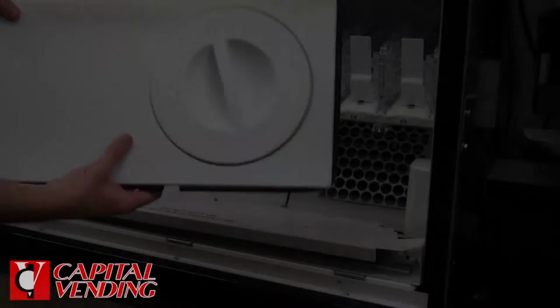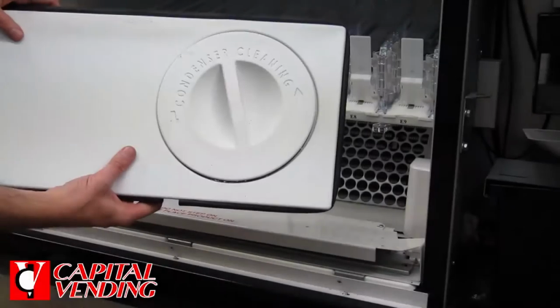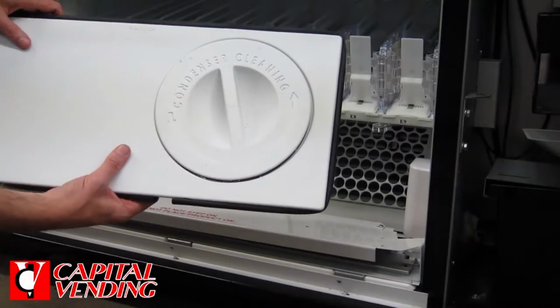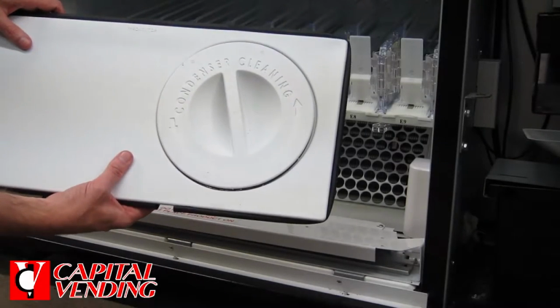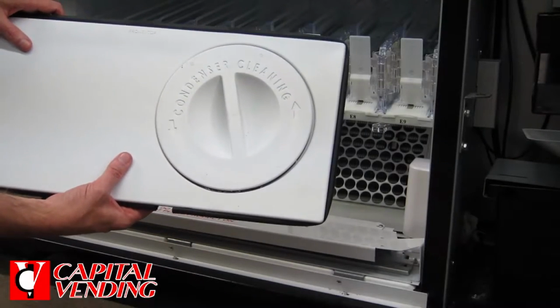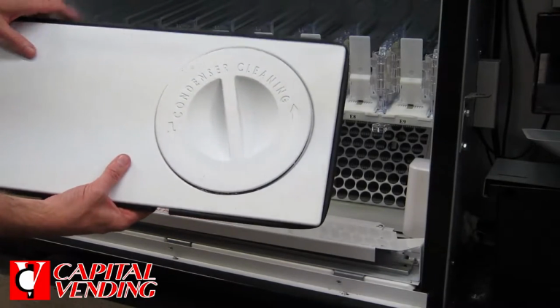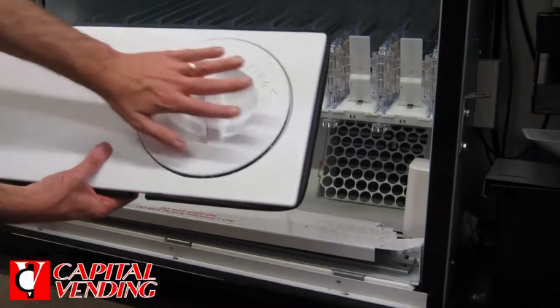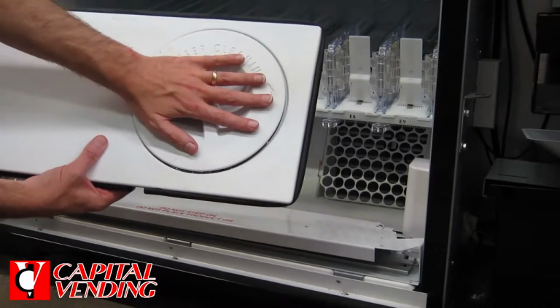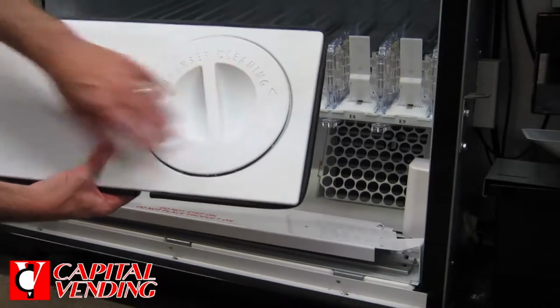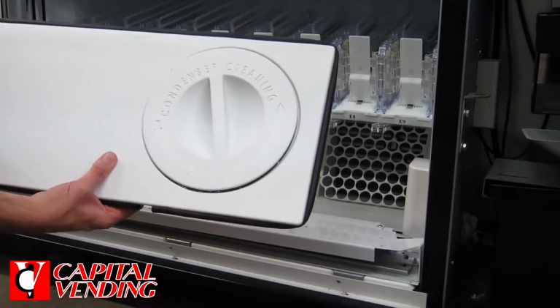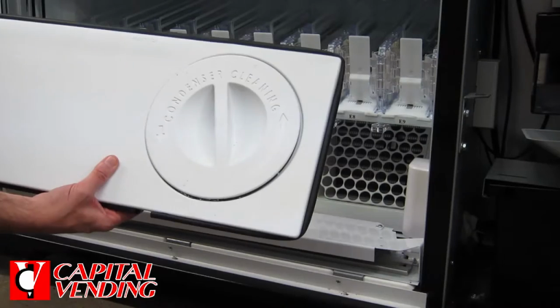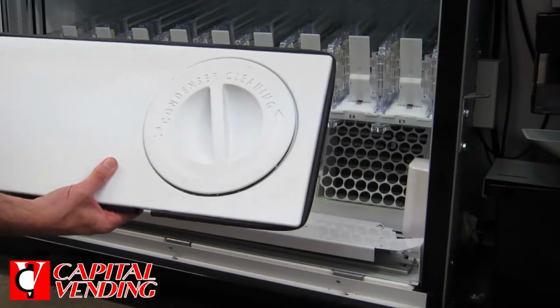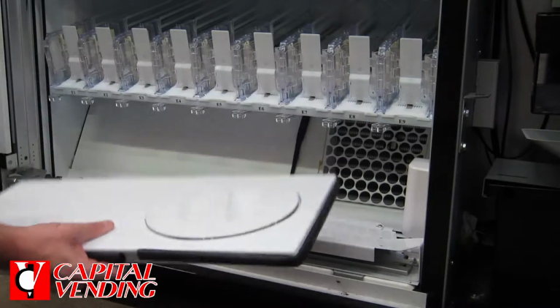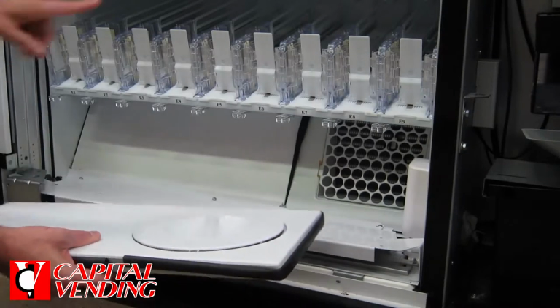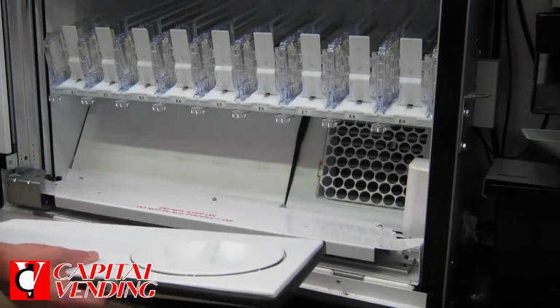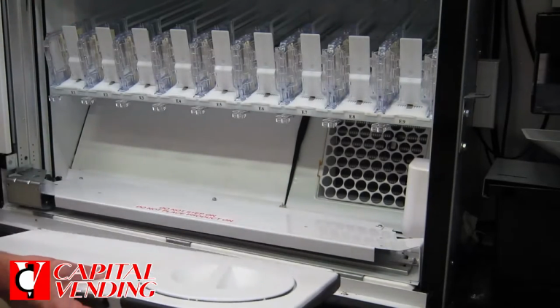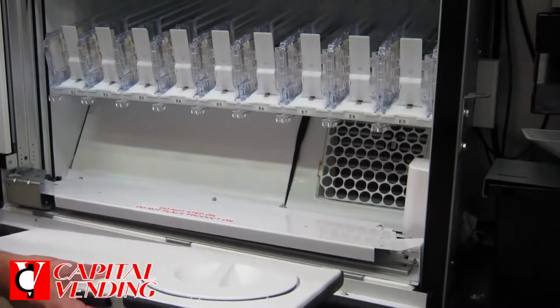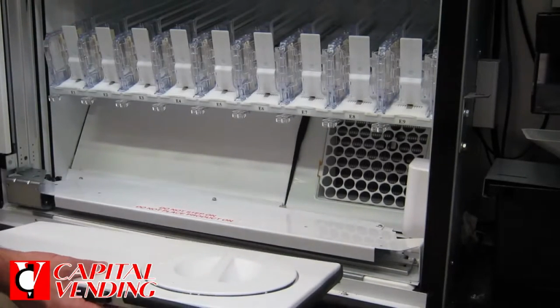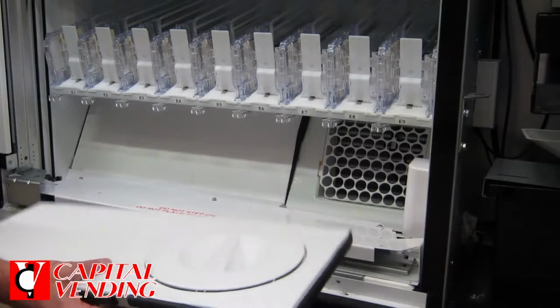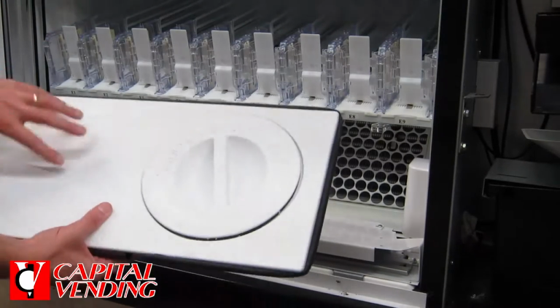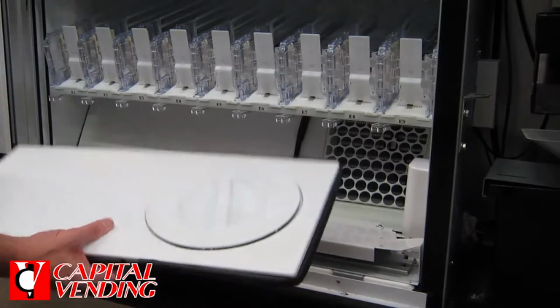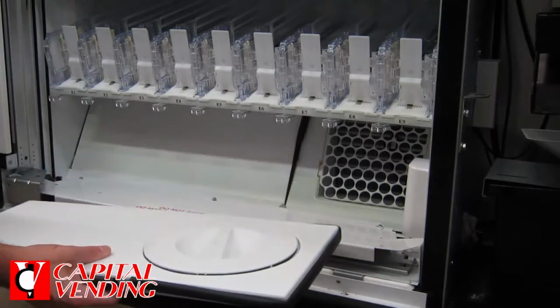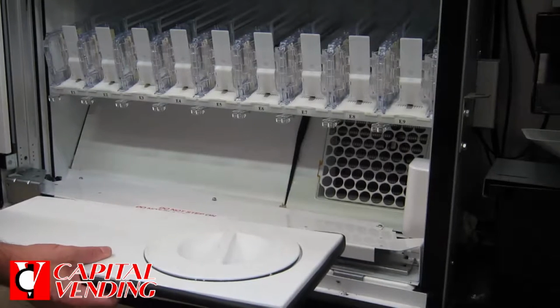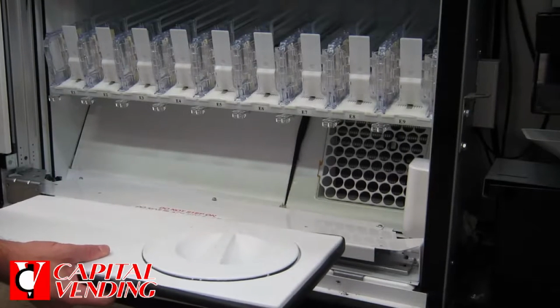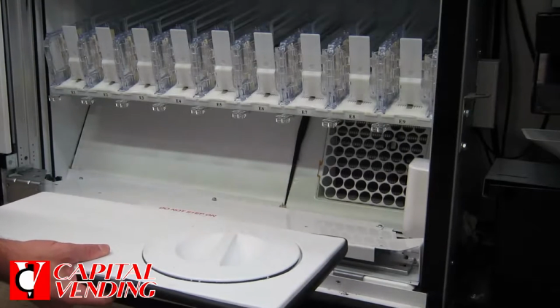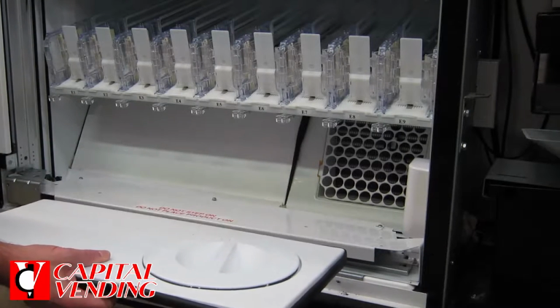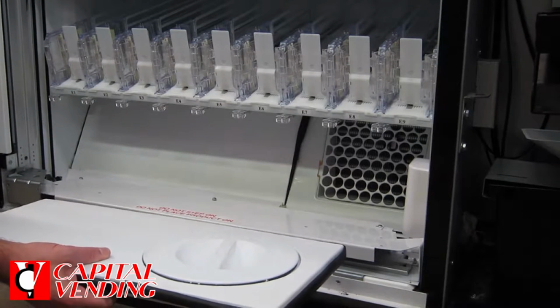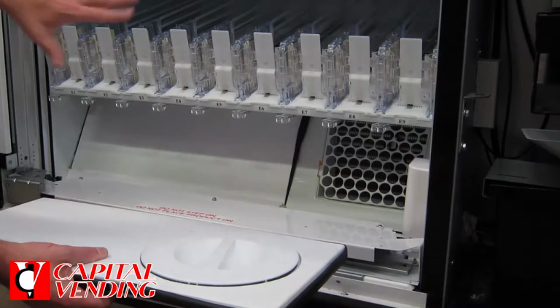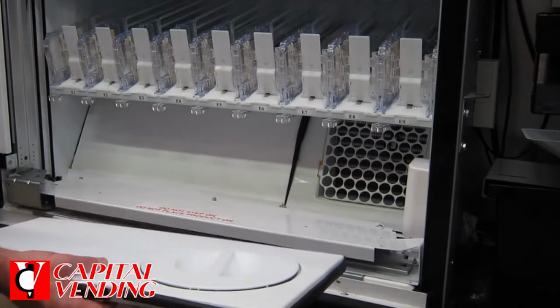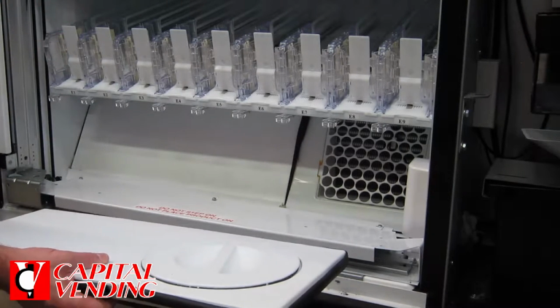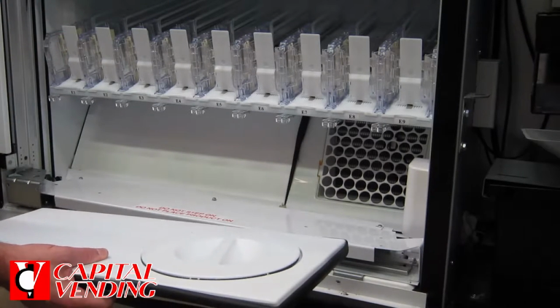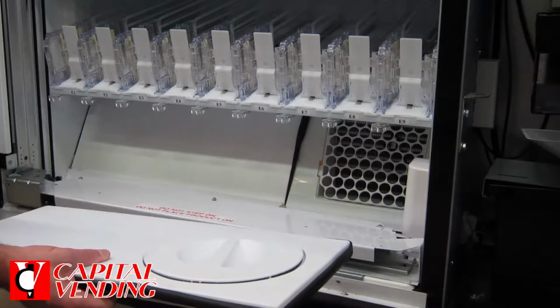Today I'm going to show you how to install this new product that has a port here for doing a clean-out. Basically, this is designed for BevMax. There are two different versions of these — one for the wide machine, one for the narrow. Today we're working on the wide machine.